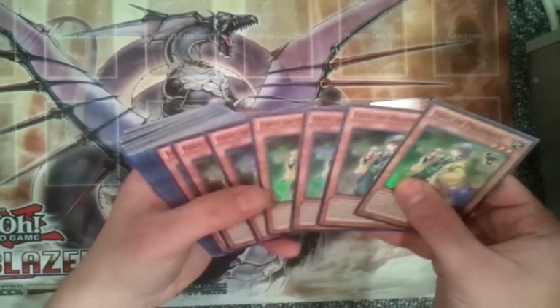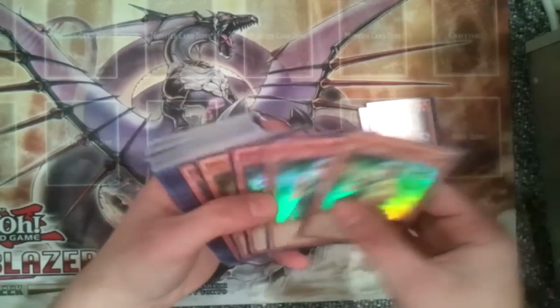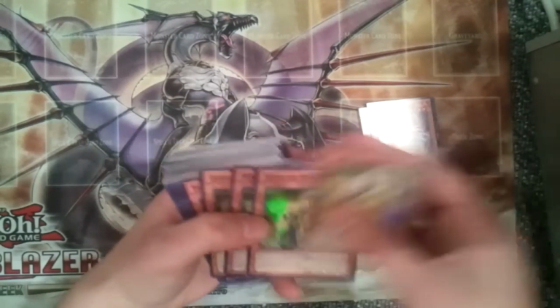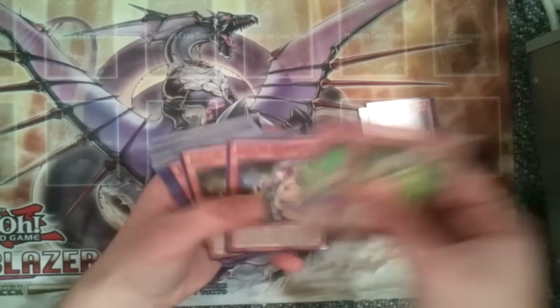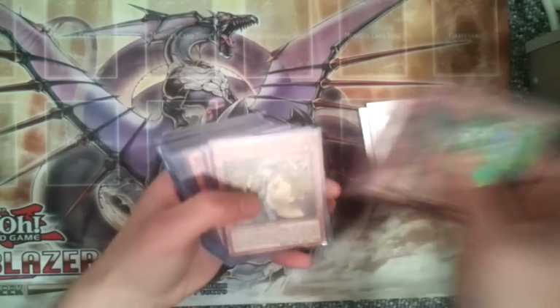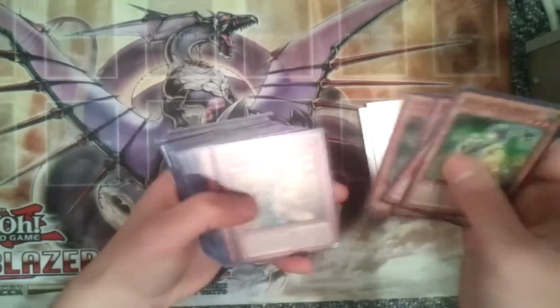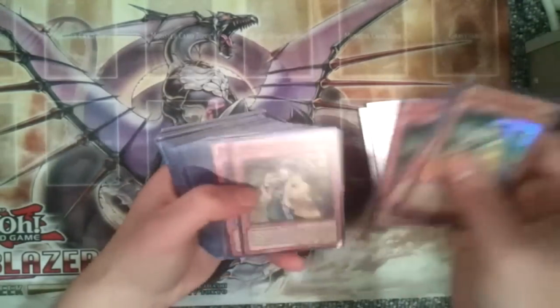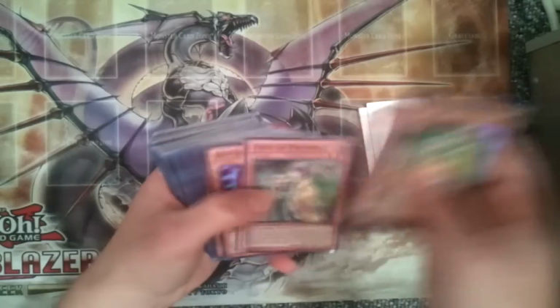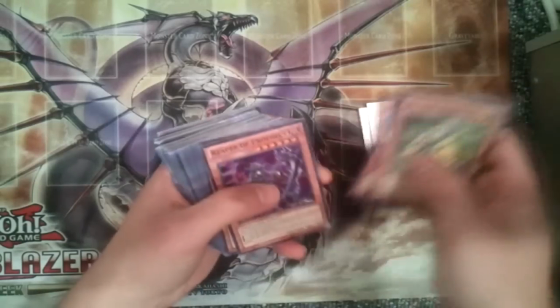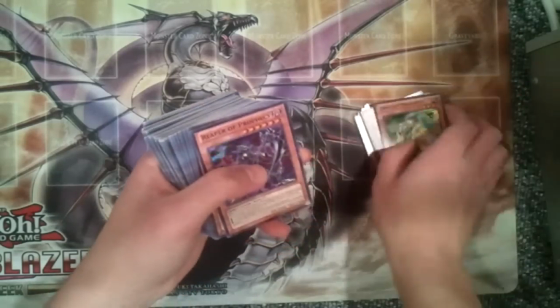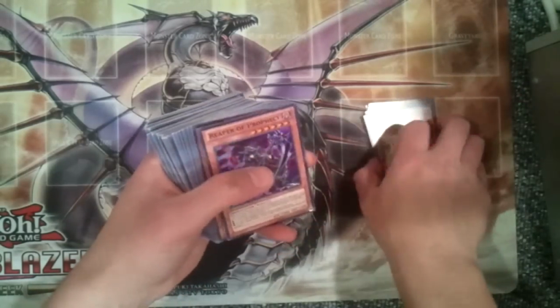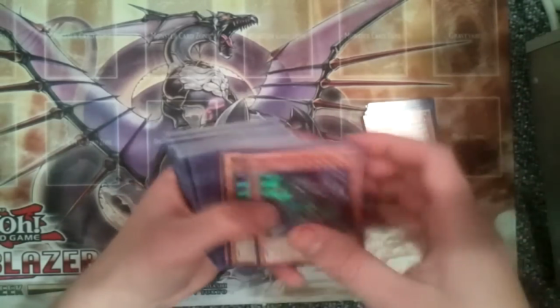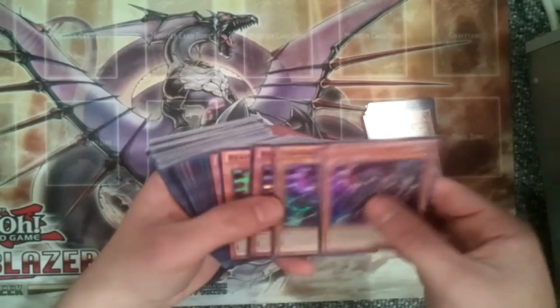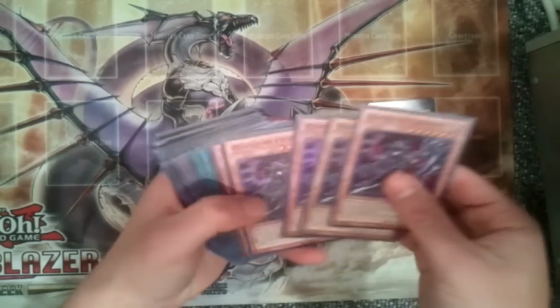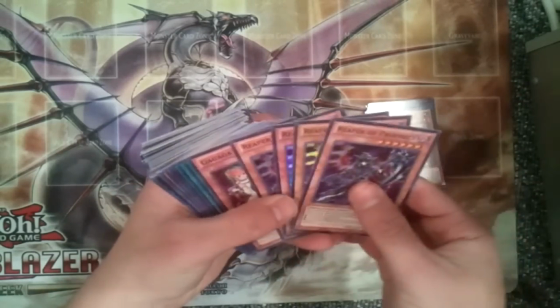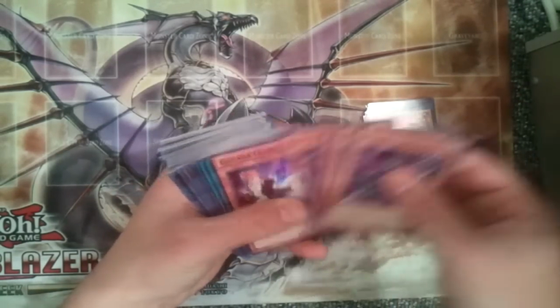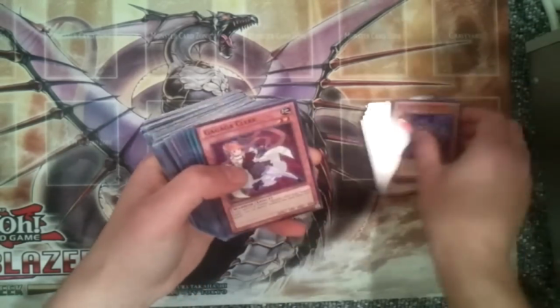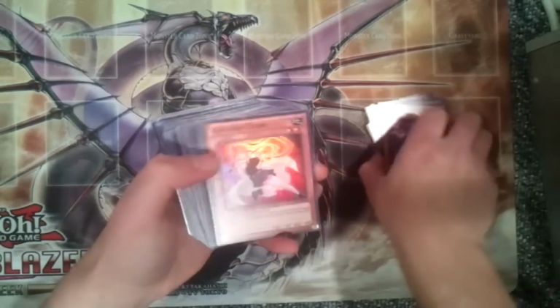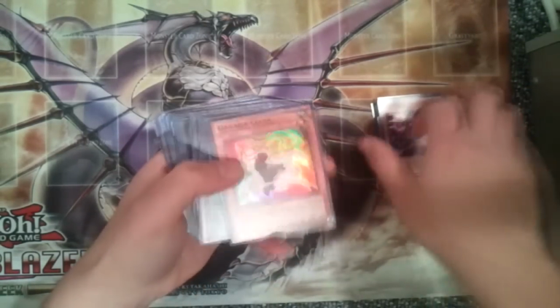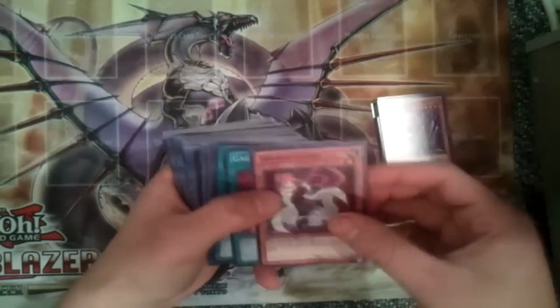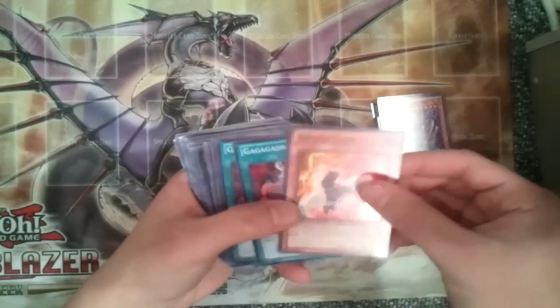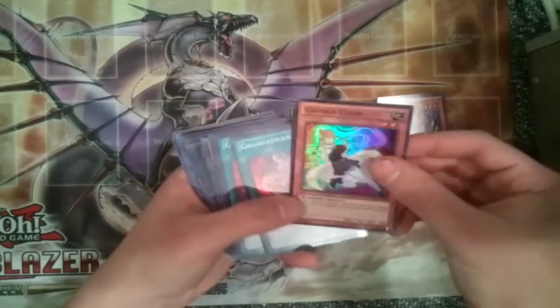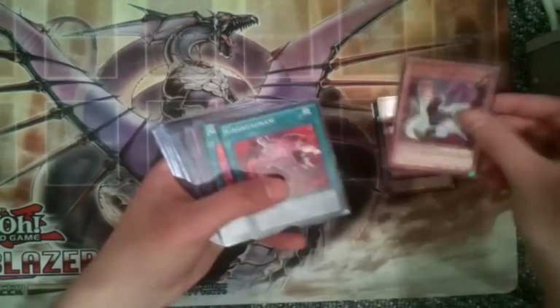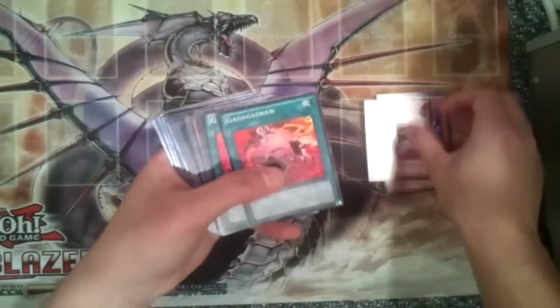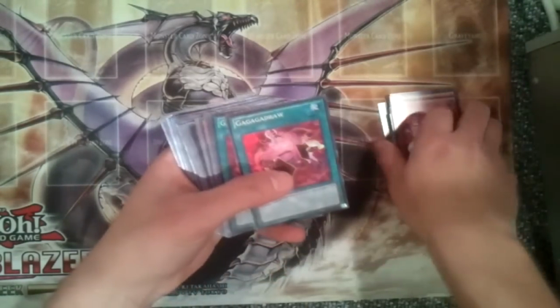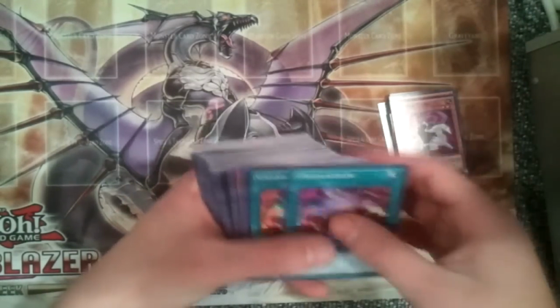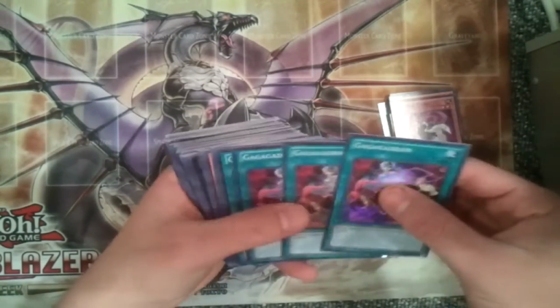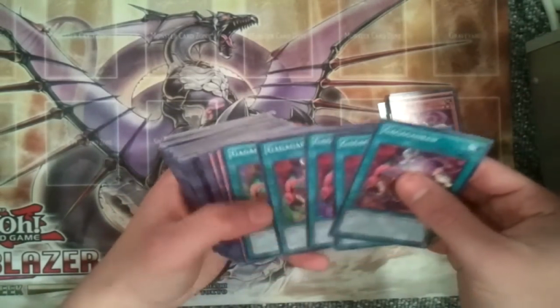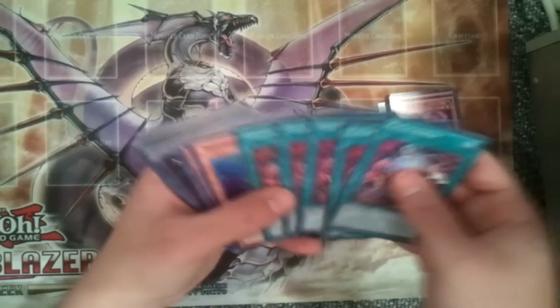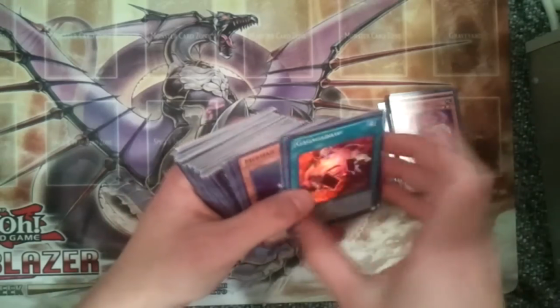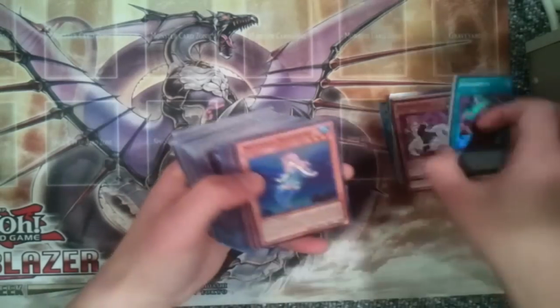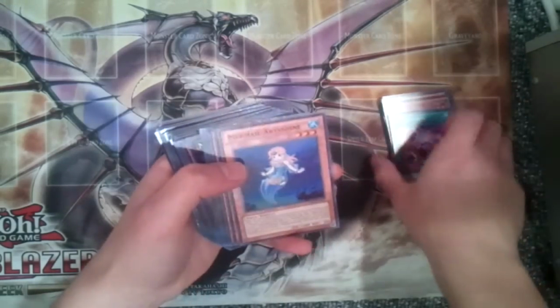We were able to pull 7 Fool of Prophecies and 4 Reaper of Prophecies. Only got 1 Gagaga Clerk. That's kind of weird.